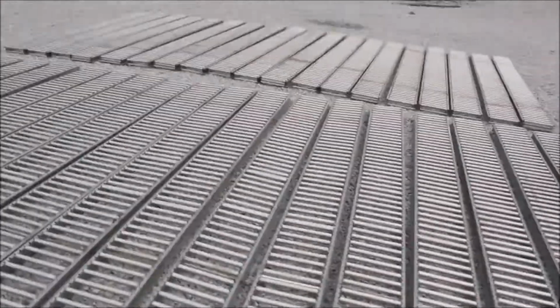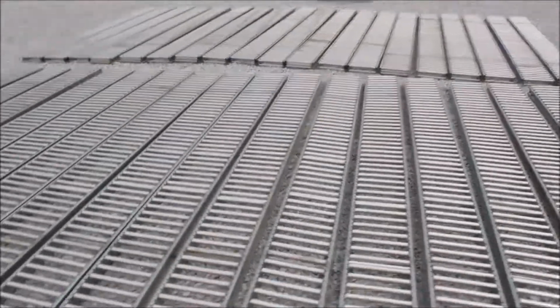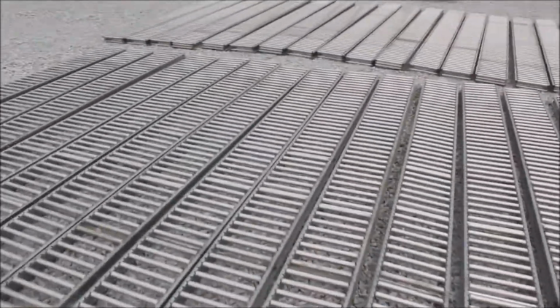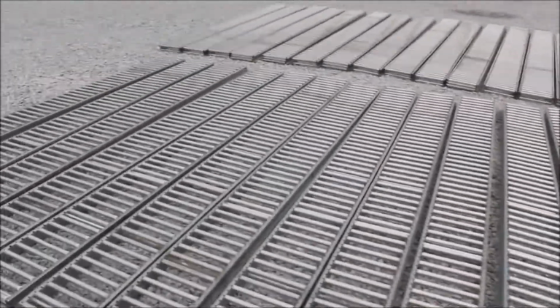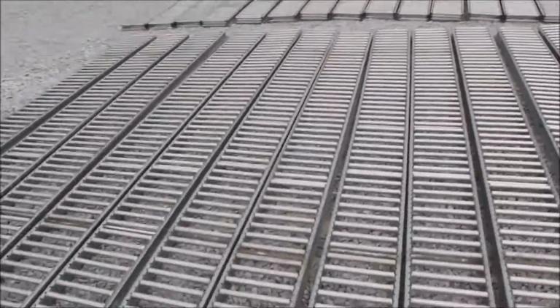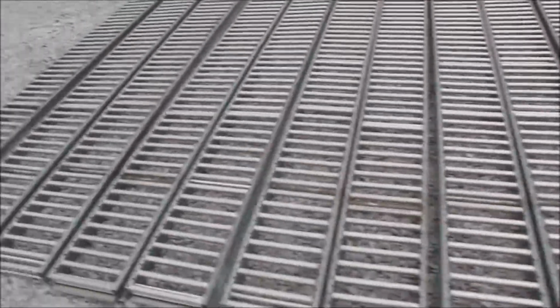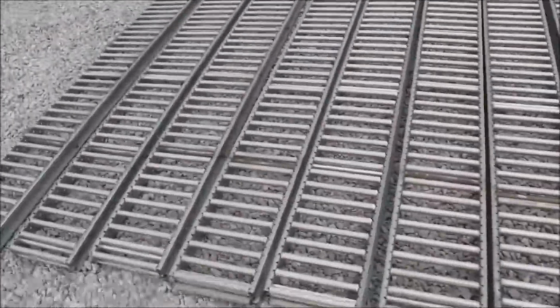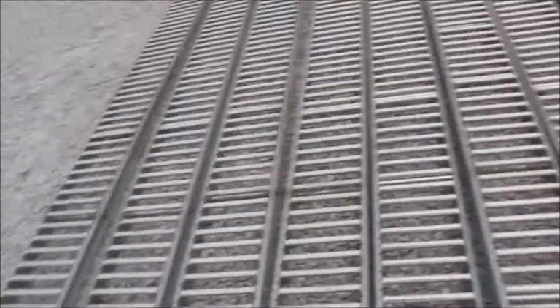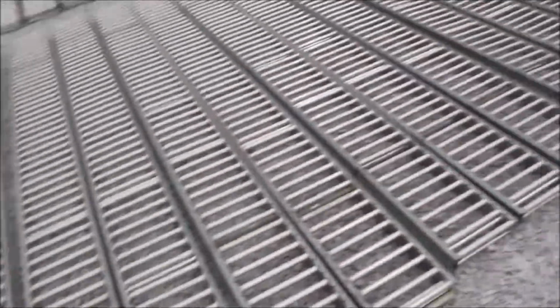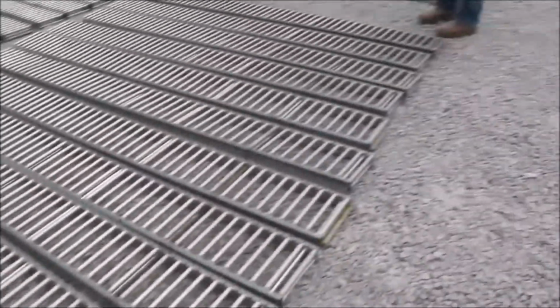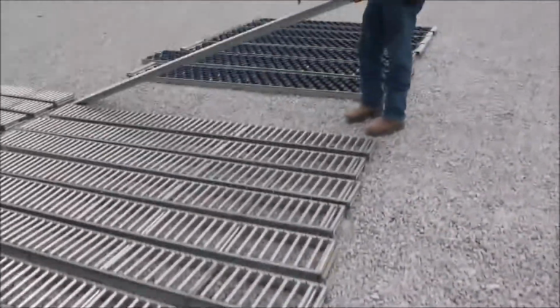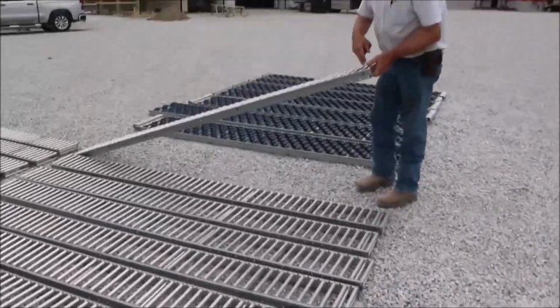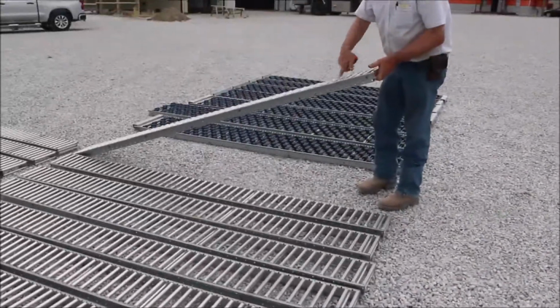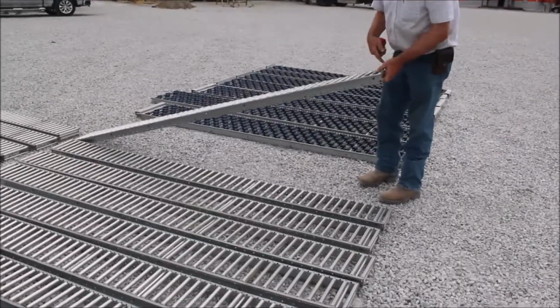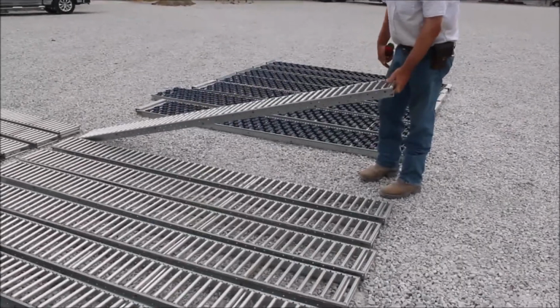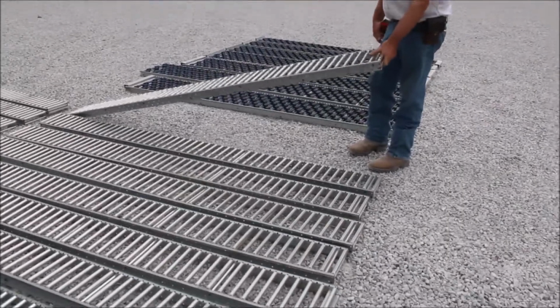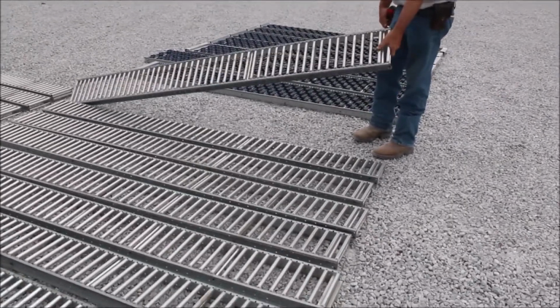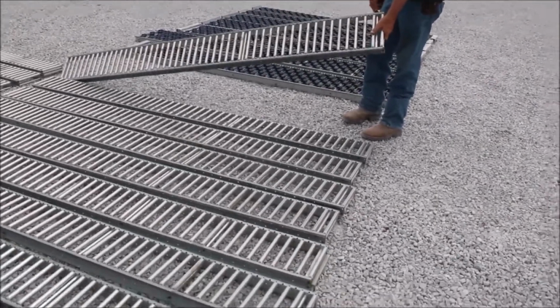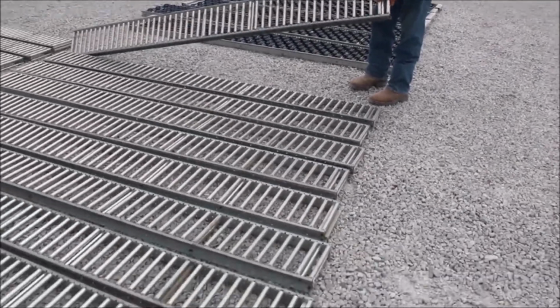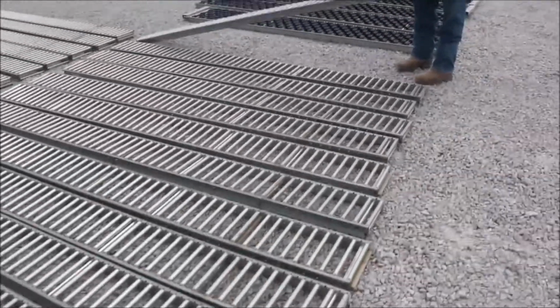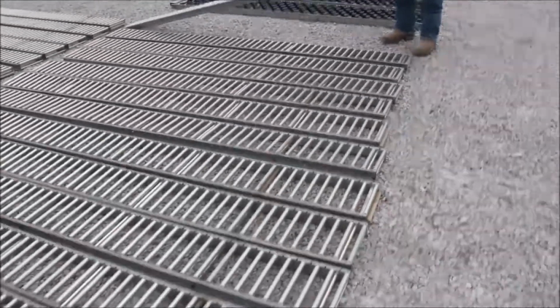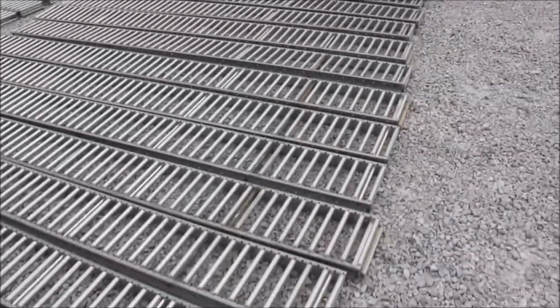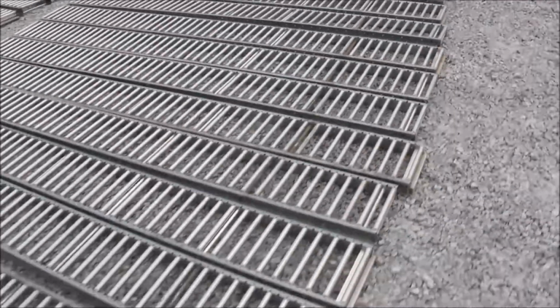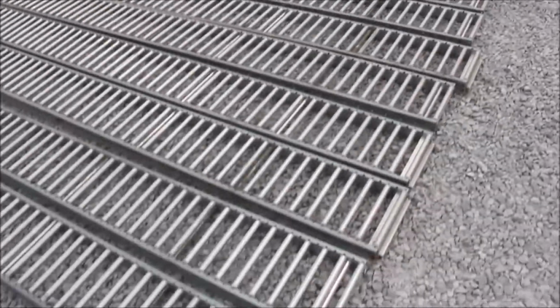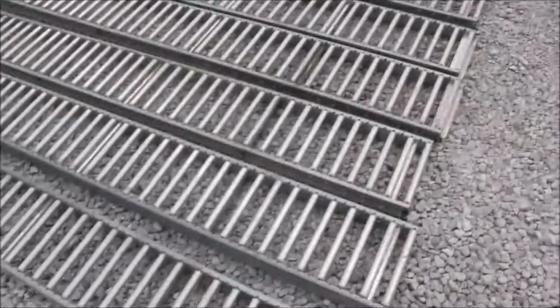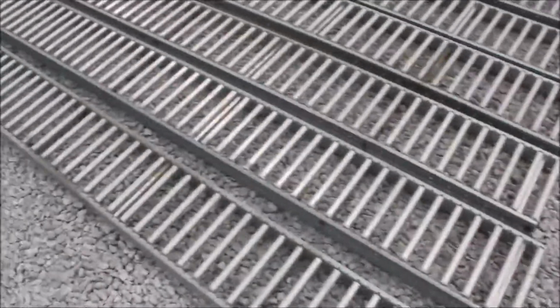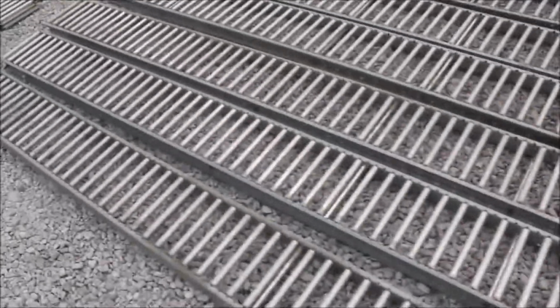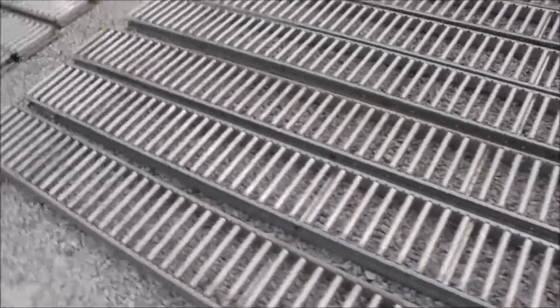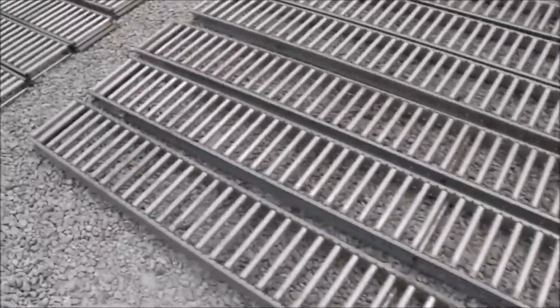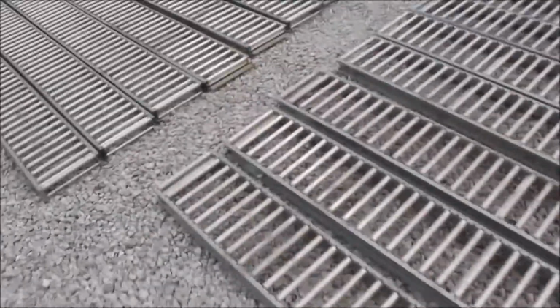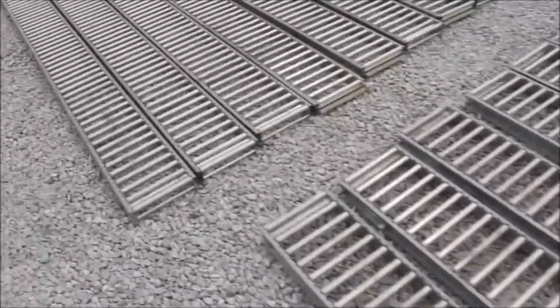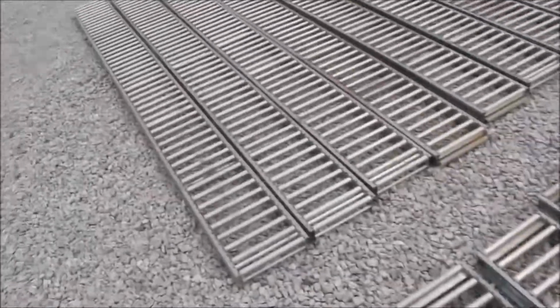These are old roller conveyors now. These here are a little wider than these. I don't know if they've ever been used — I think they've probably been used. You're all in for one money. Stay here.